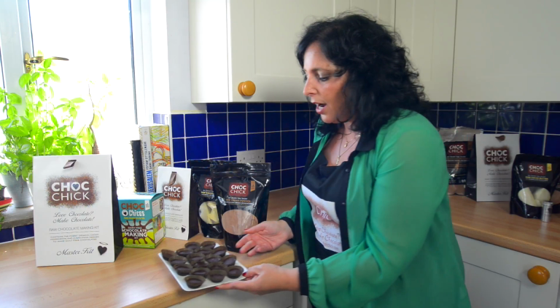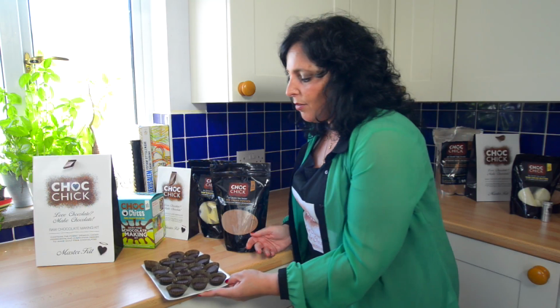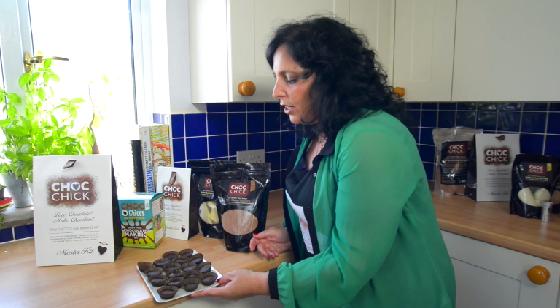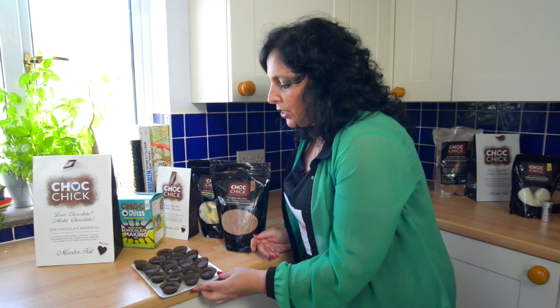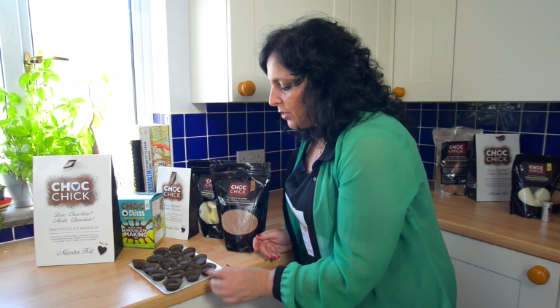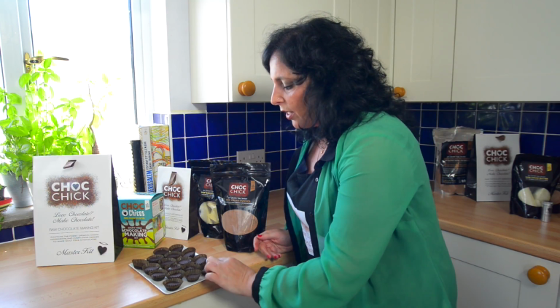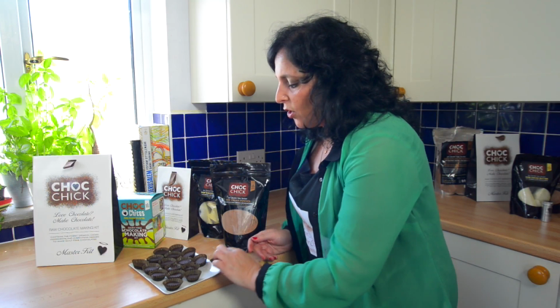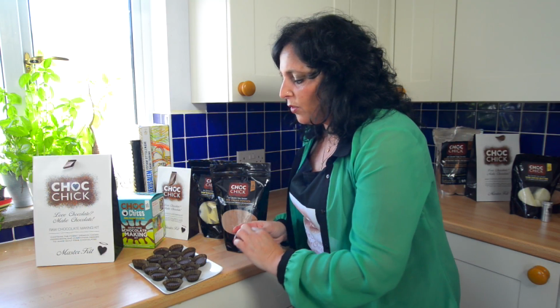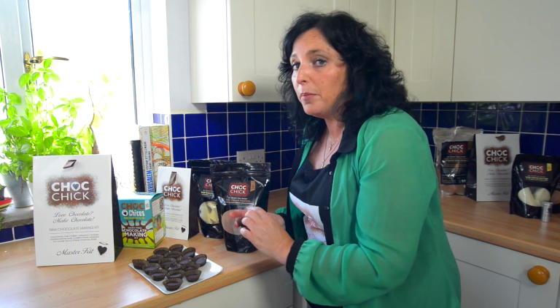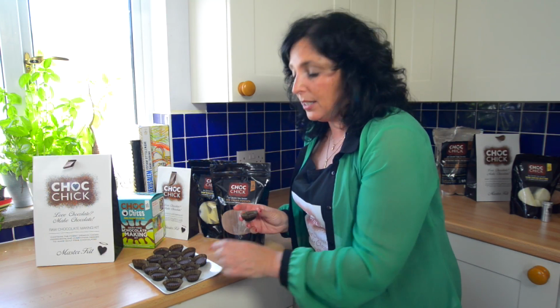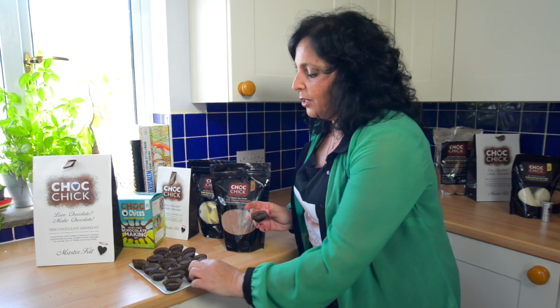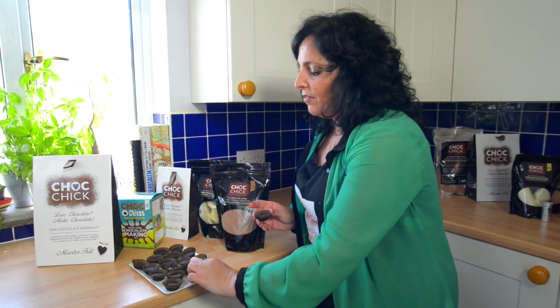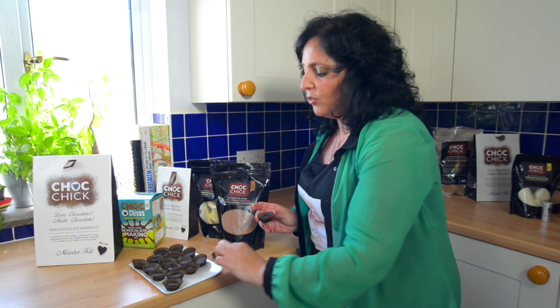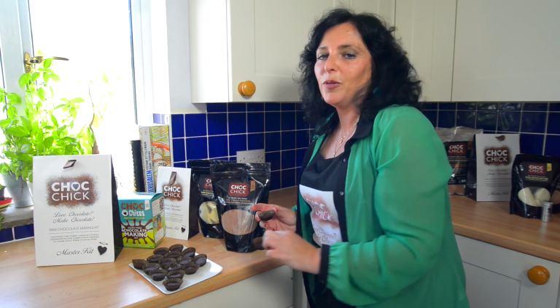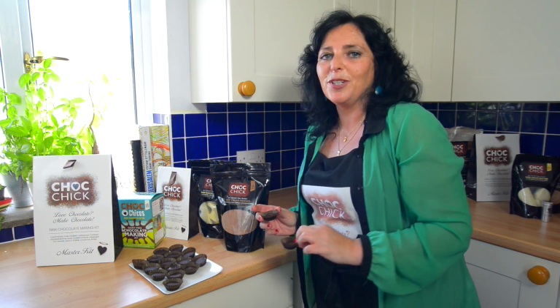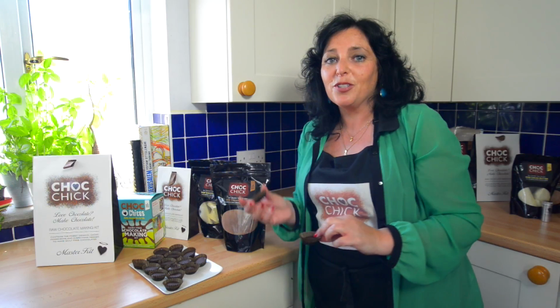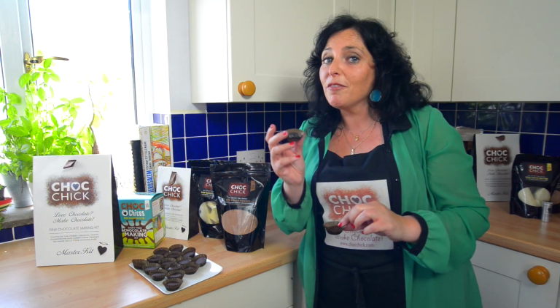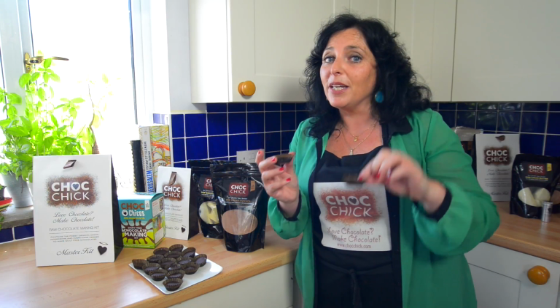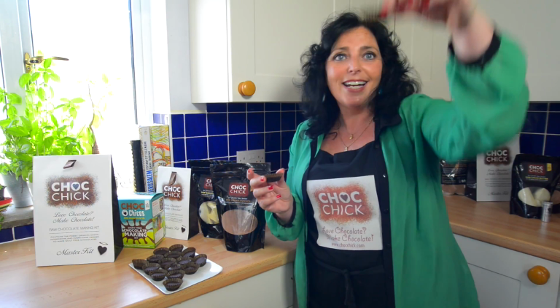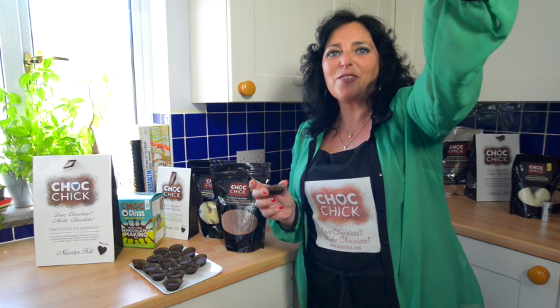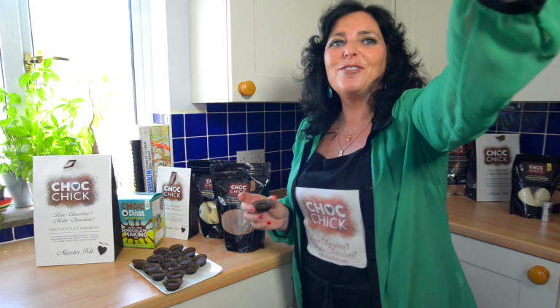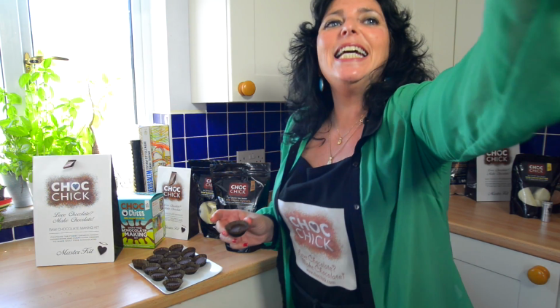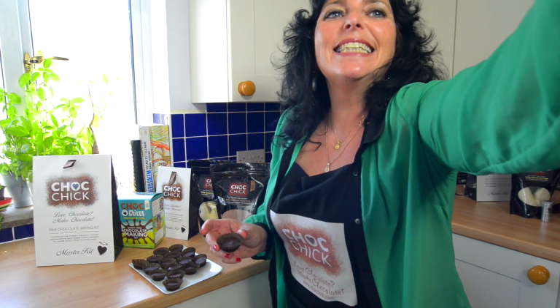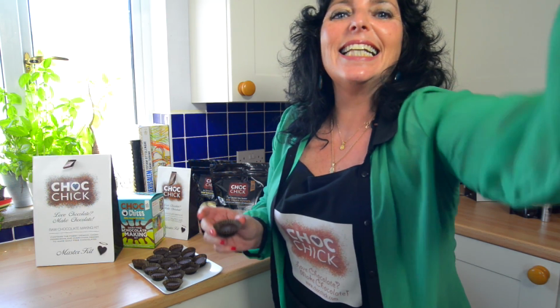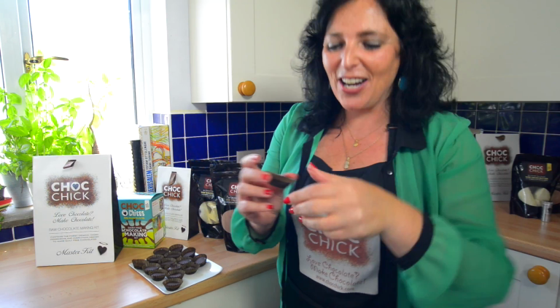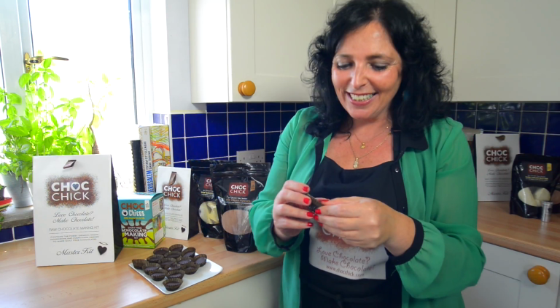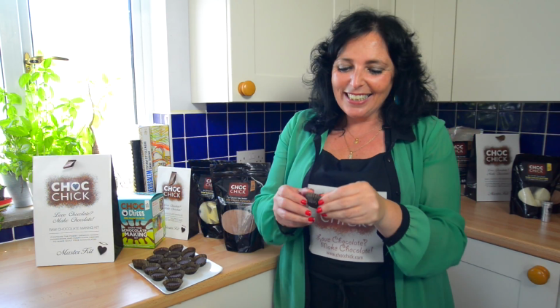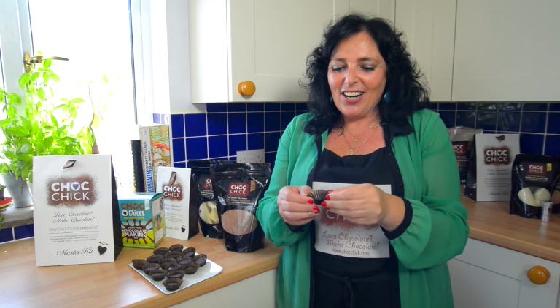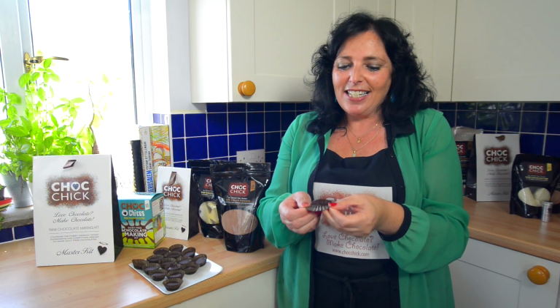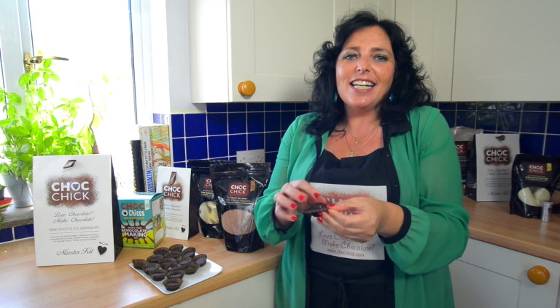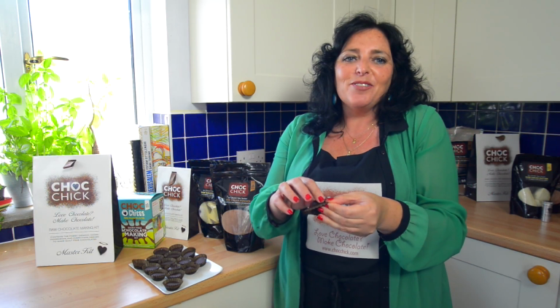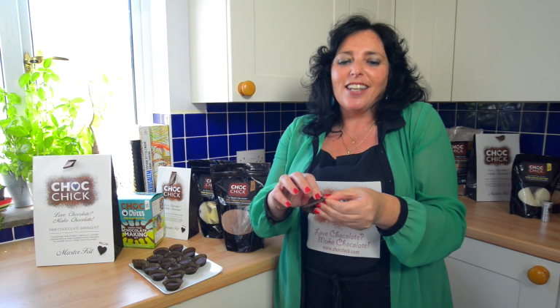I really want to taste one, and I know my videographer wants one as well — so one for me and one for me. There you go. Let's taste them together.